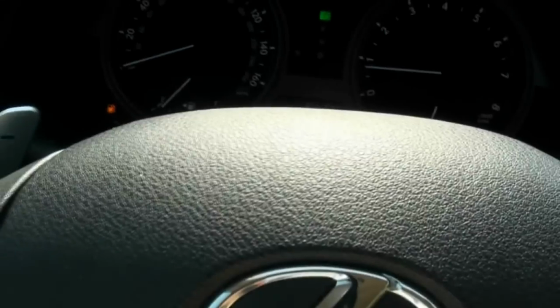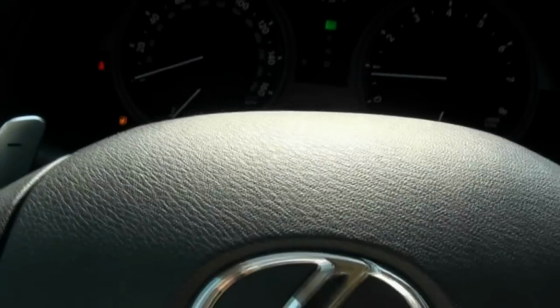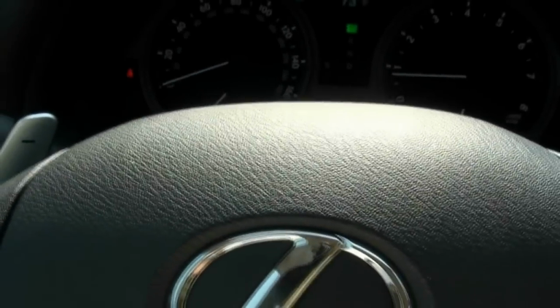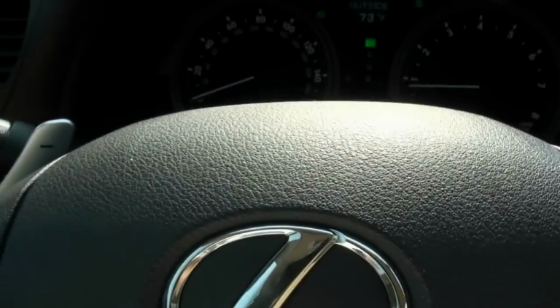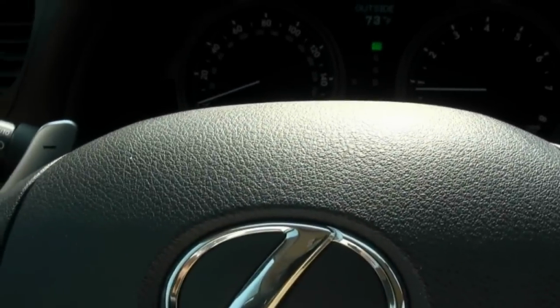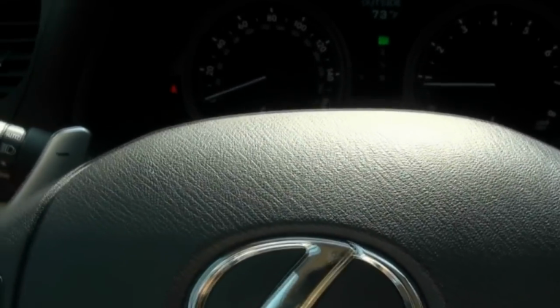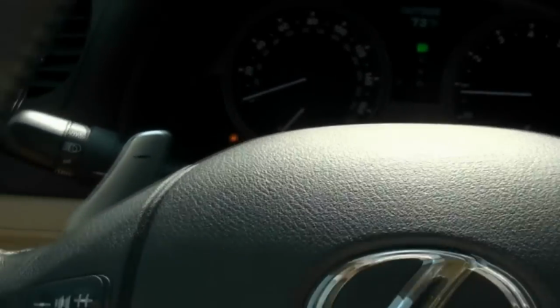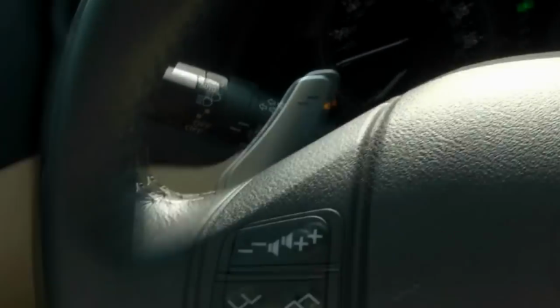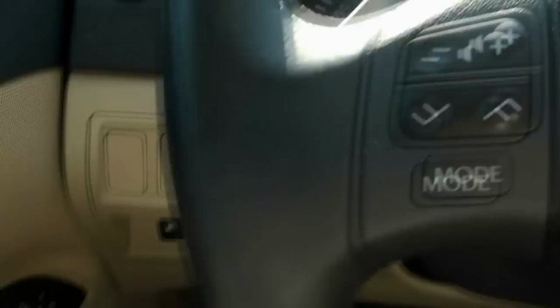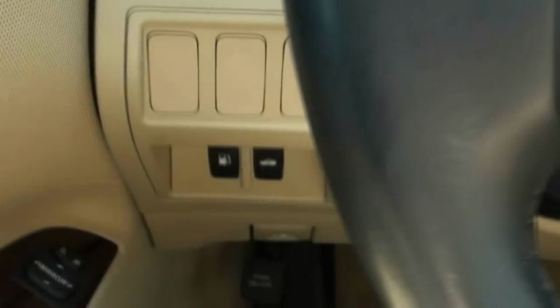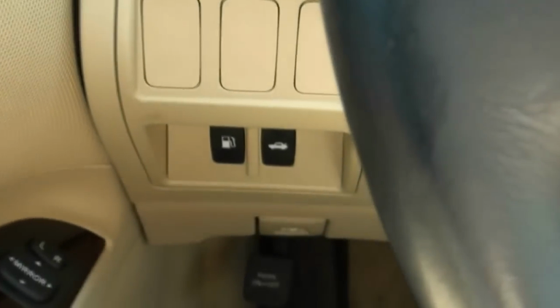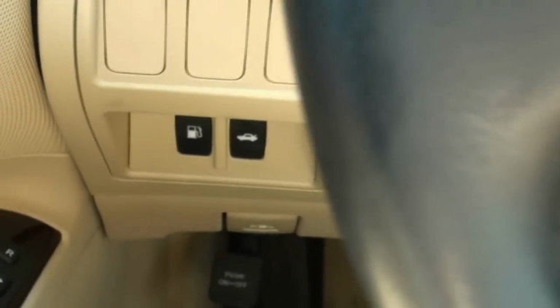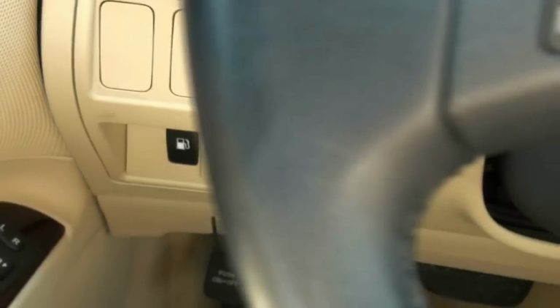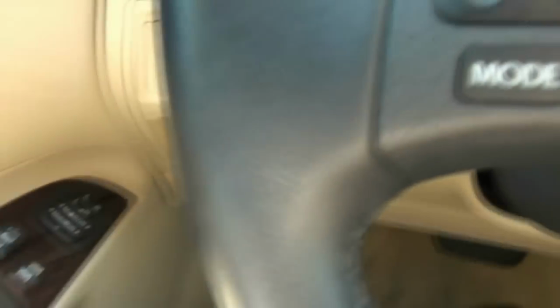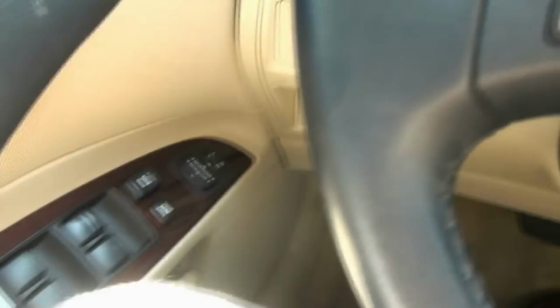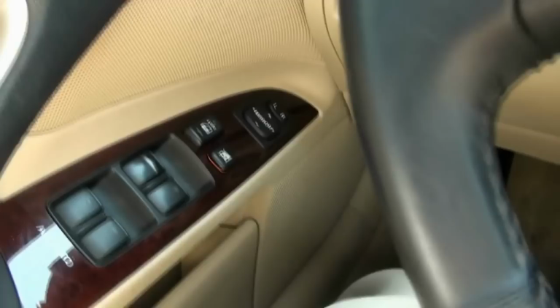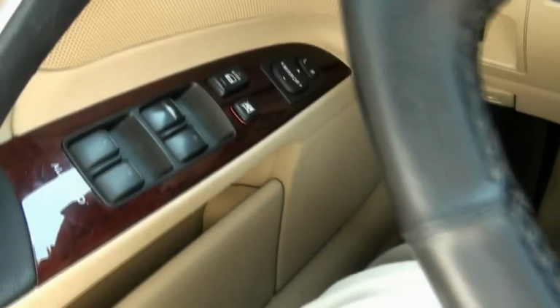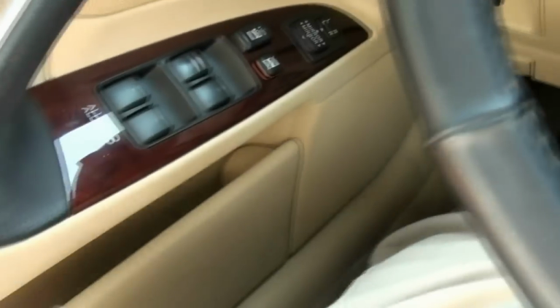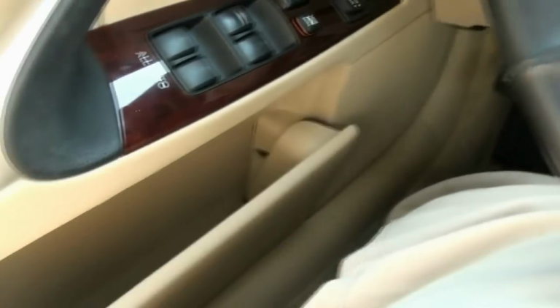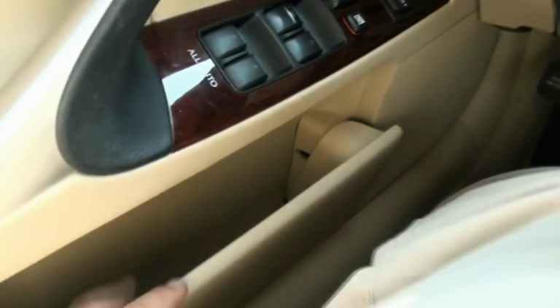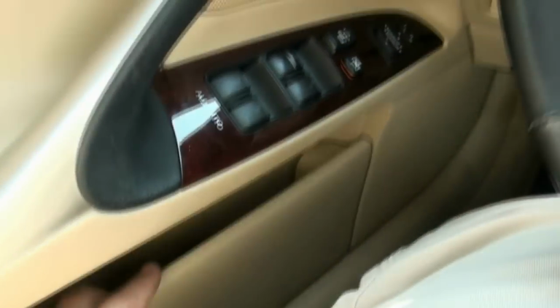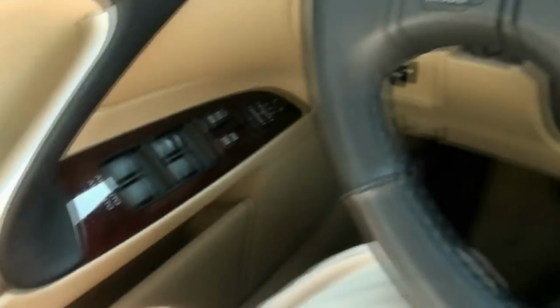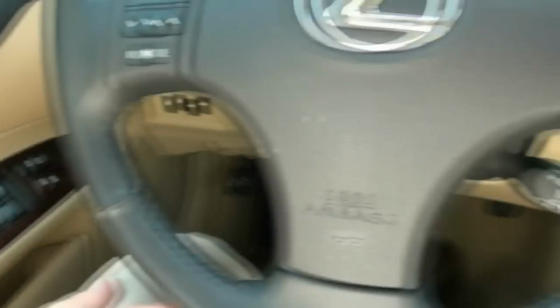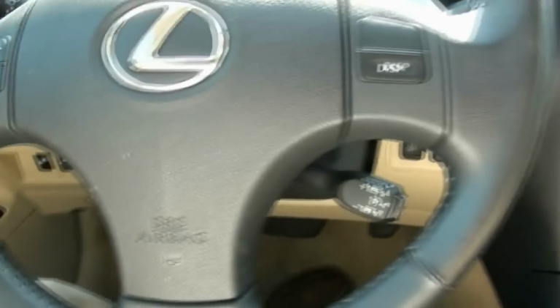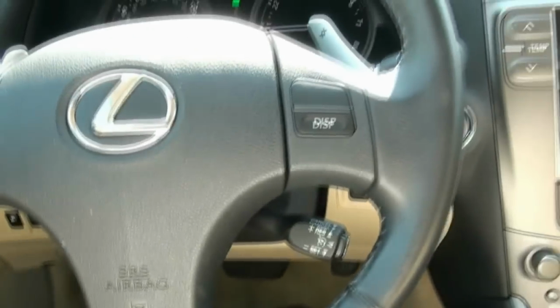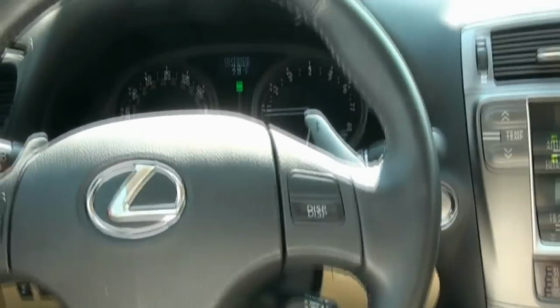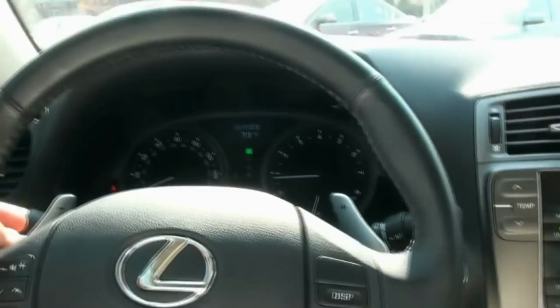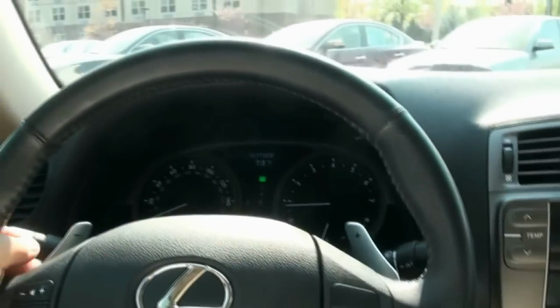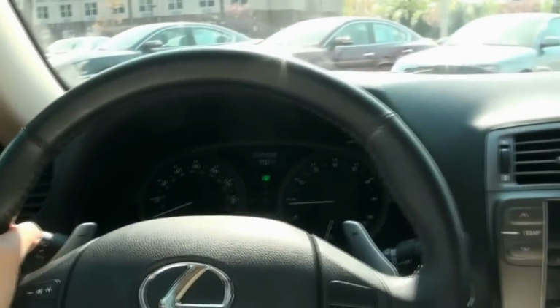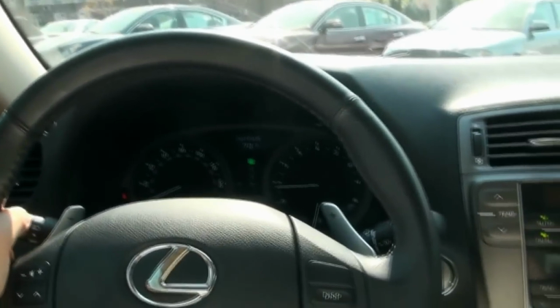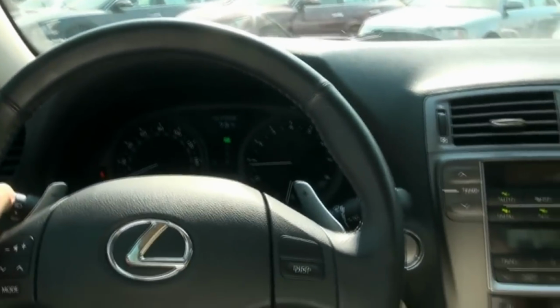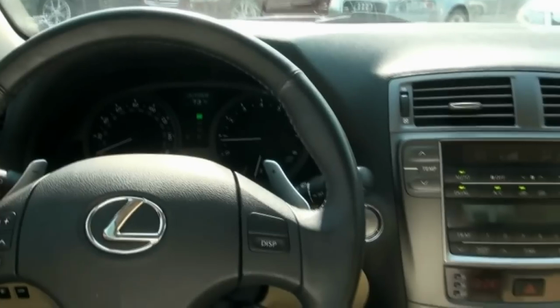I do have the paddle shifters. Down below, you do have the trunk release. There's an additional mat pocket there. Very sporty, great looking dashboard.